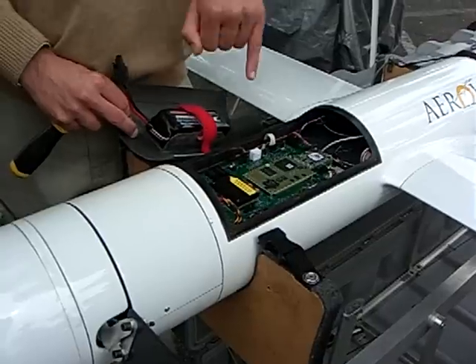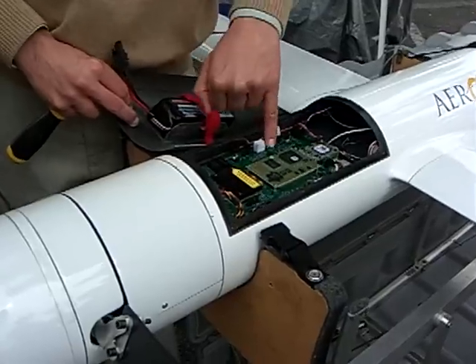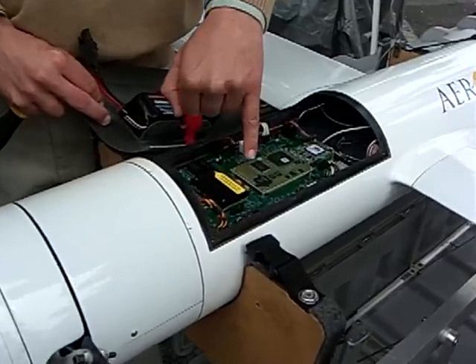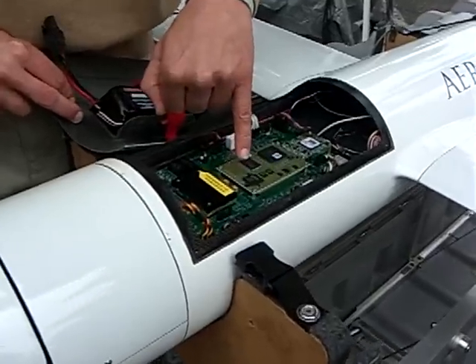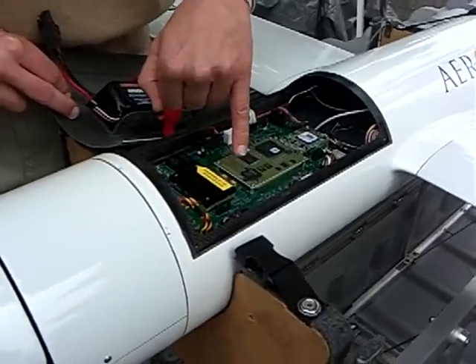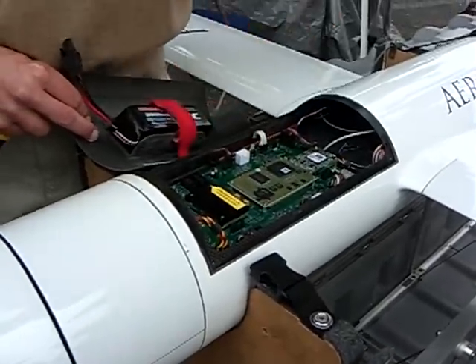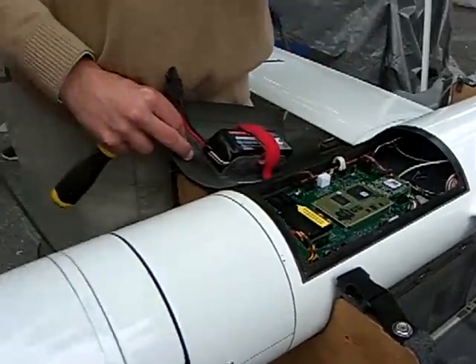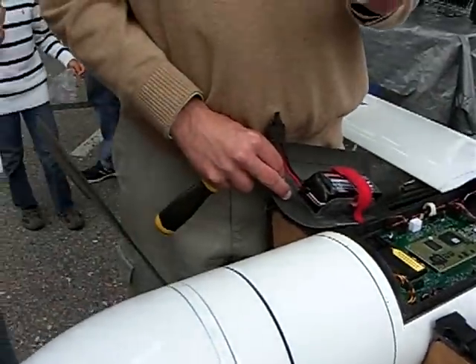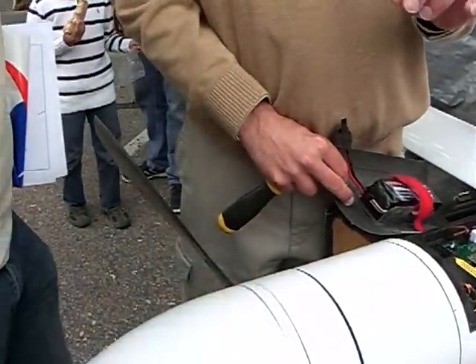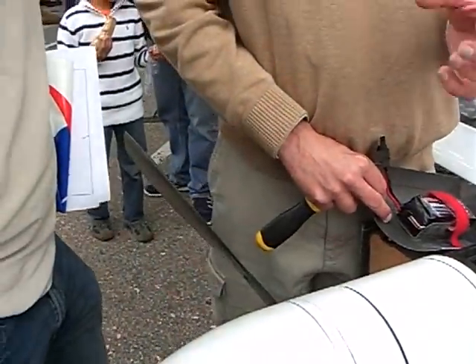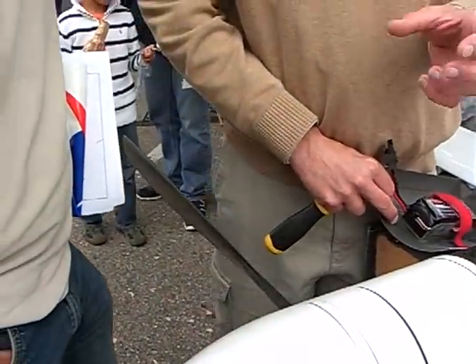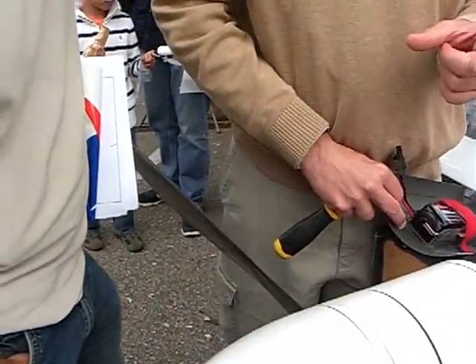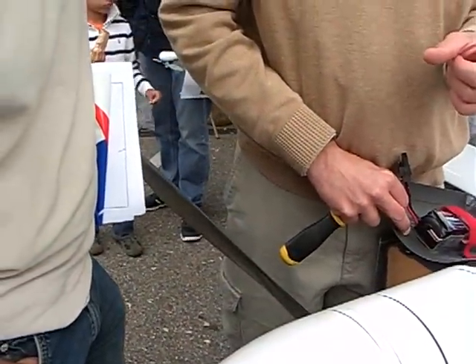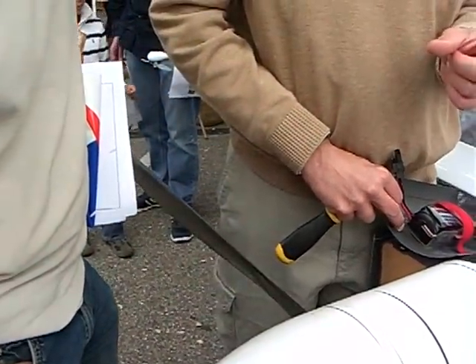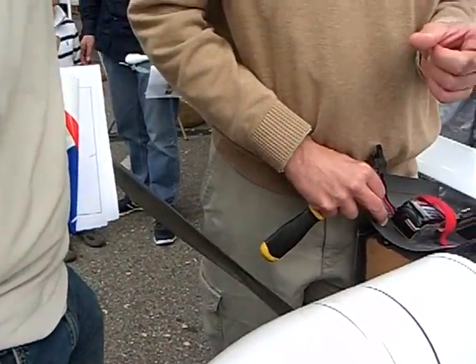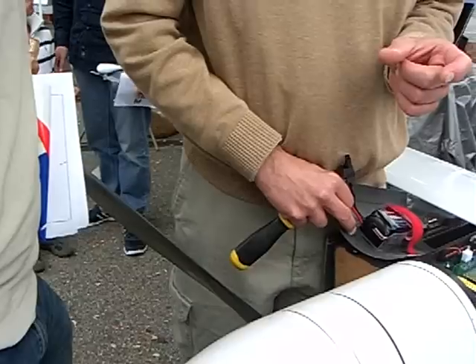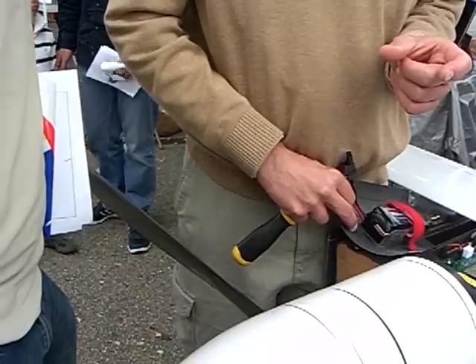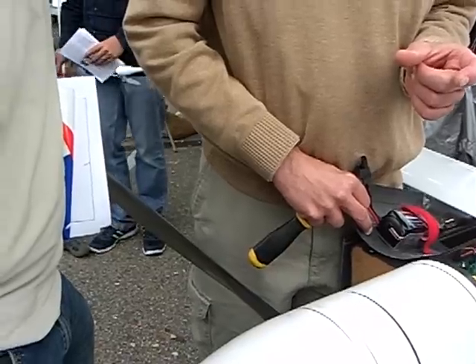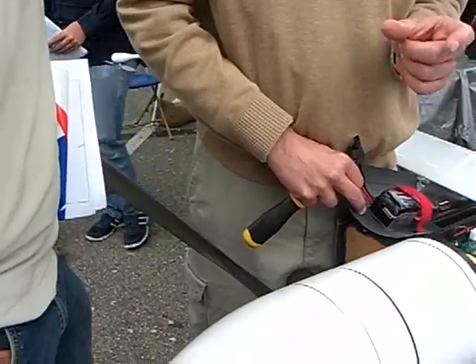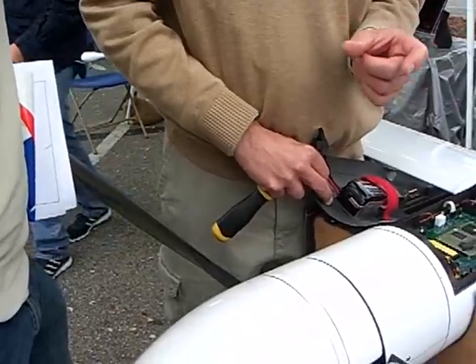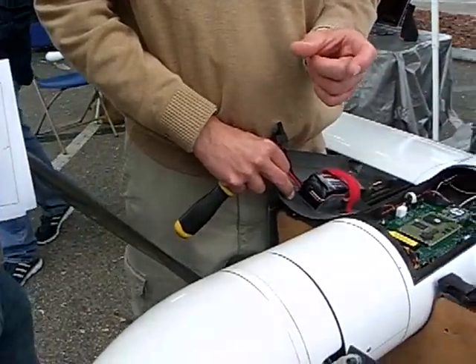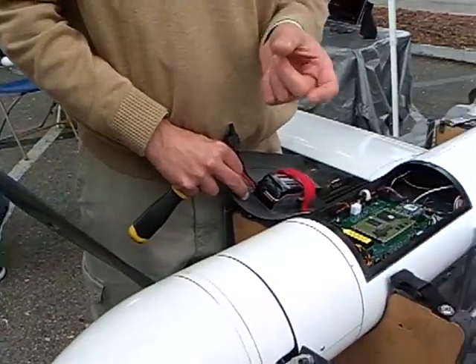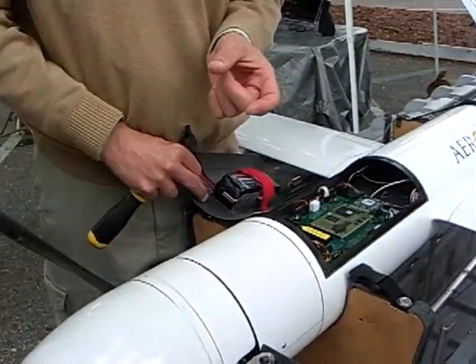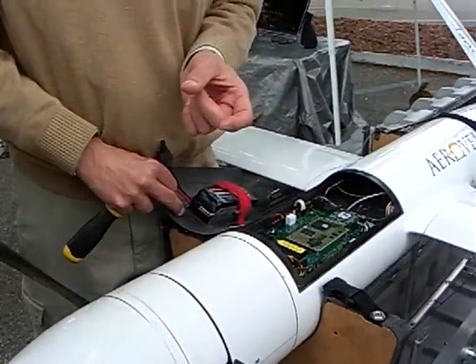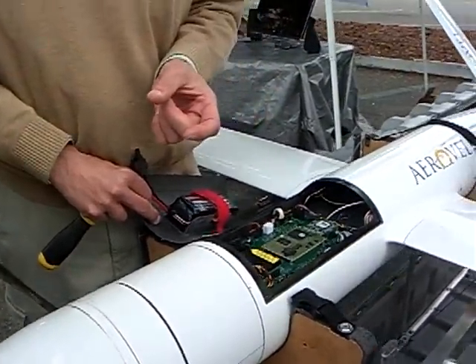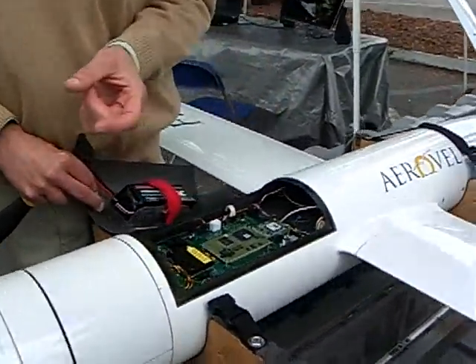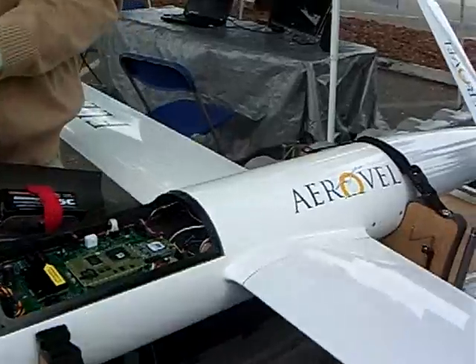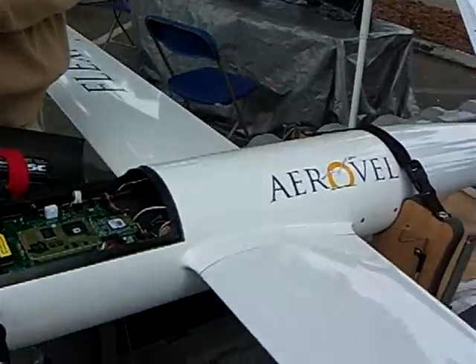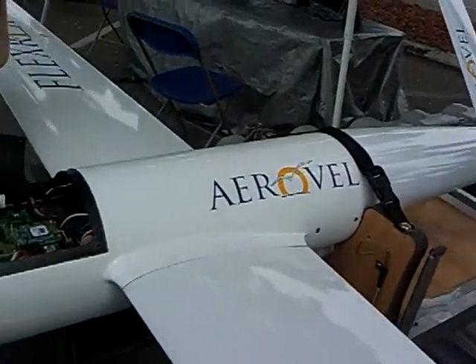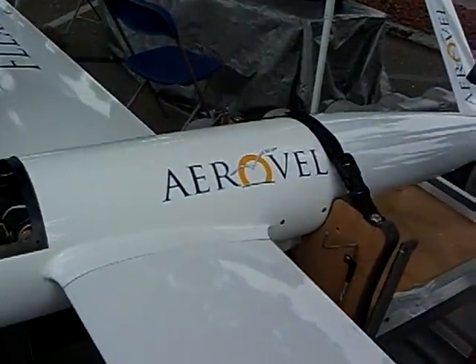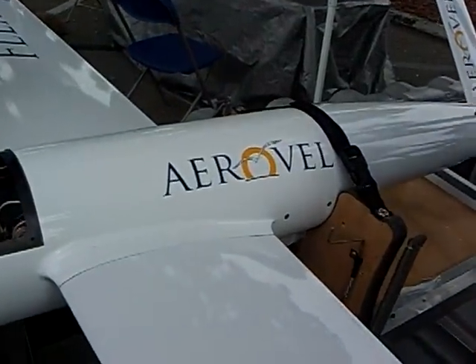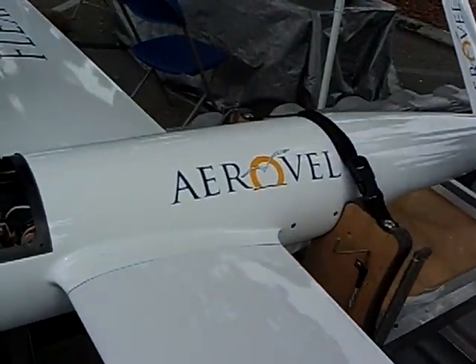The INS is underneath that. It's in a vibration-isolated box. It's packed in foam because otherwise the vibration affects it.